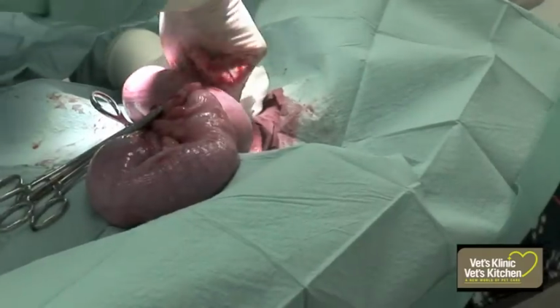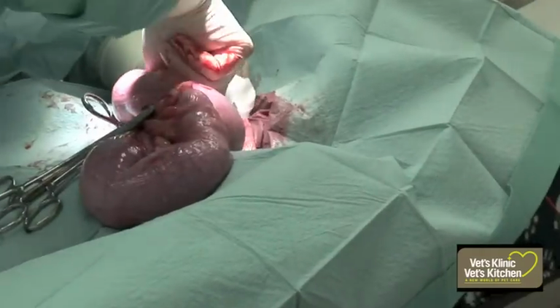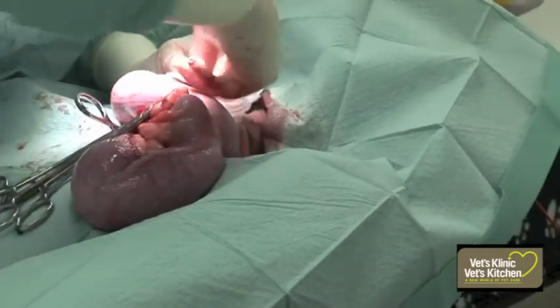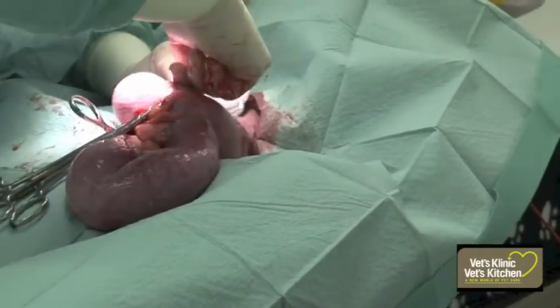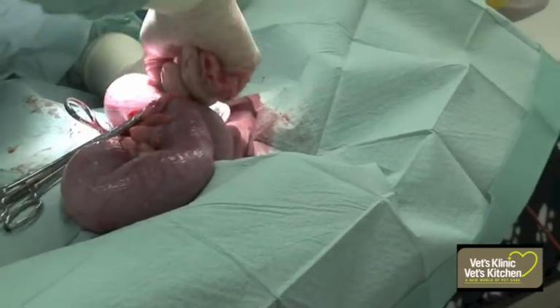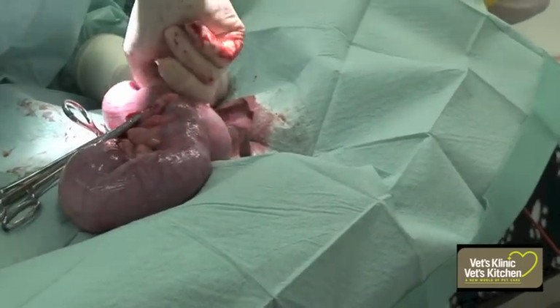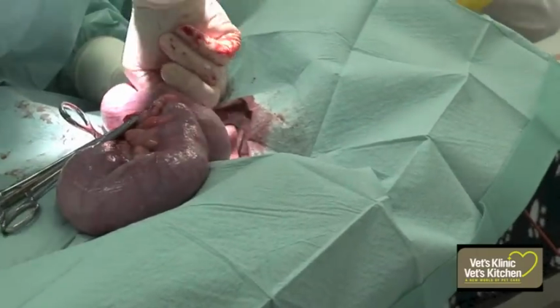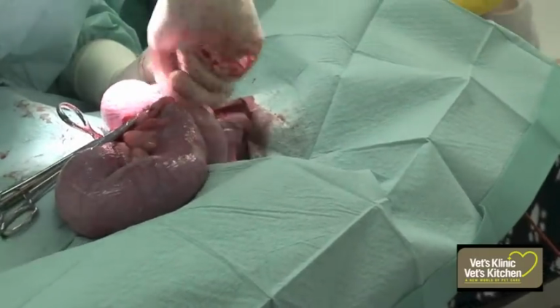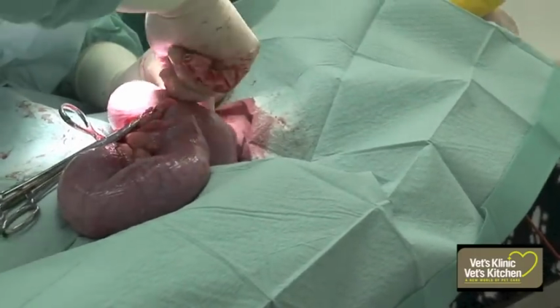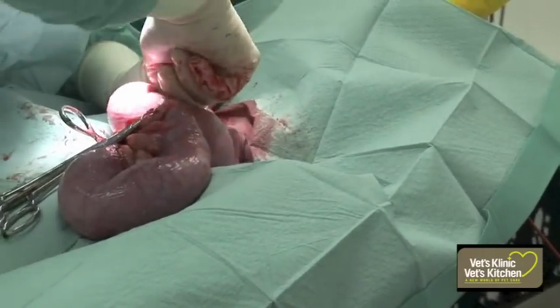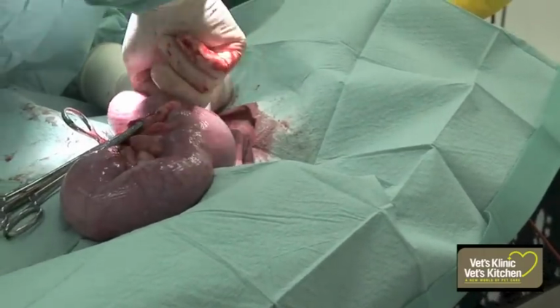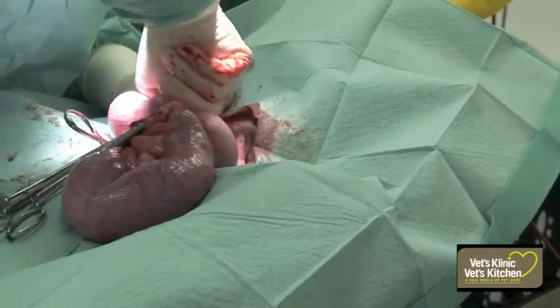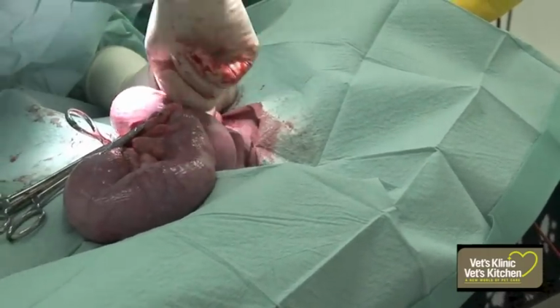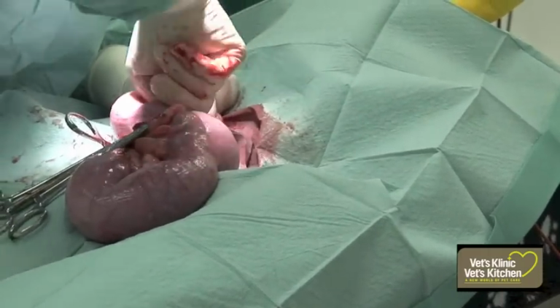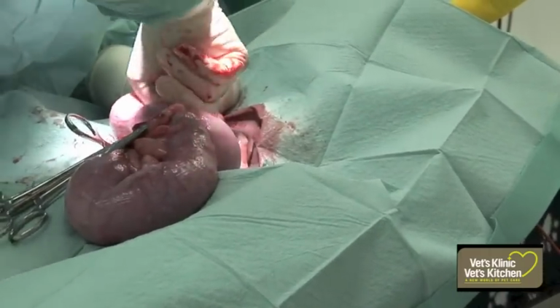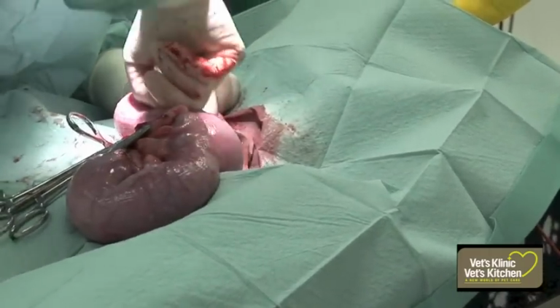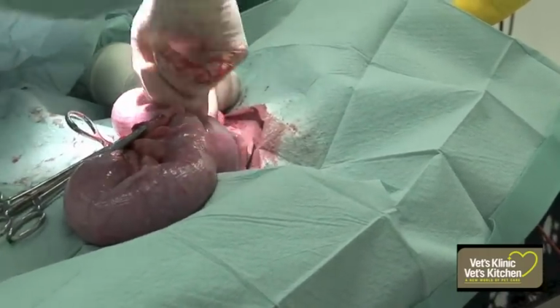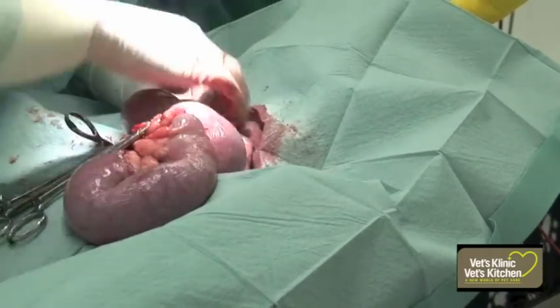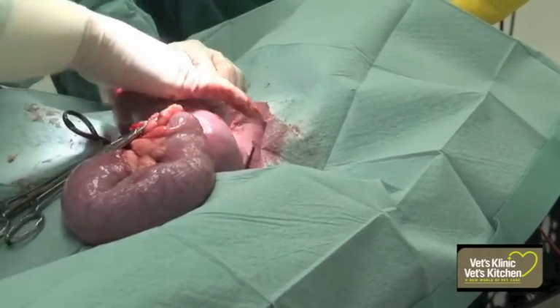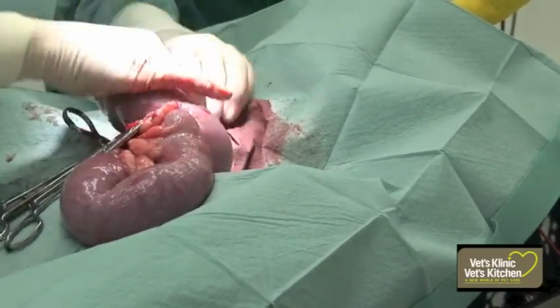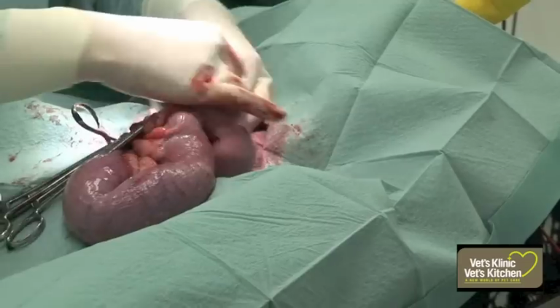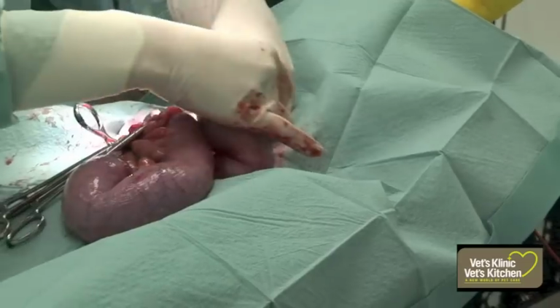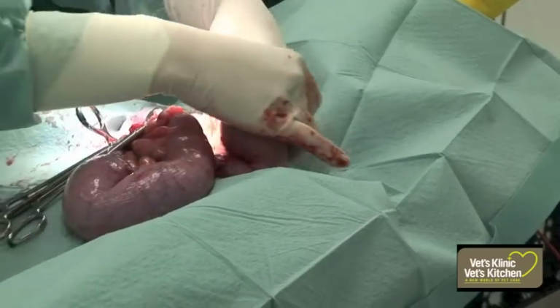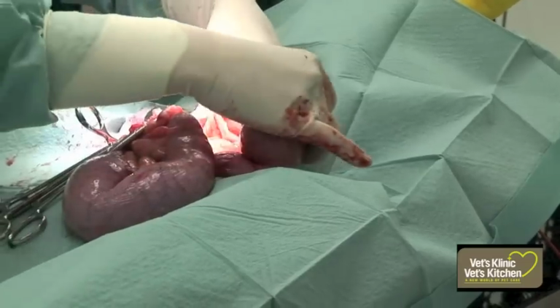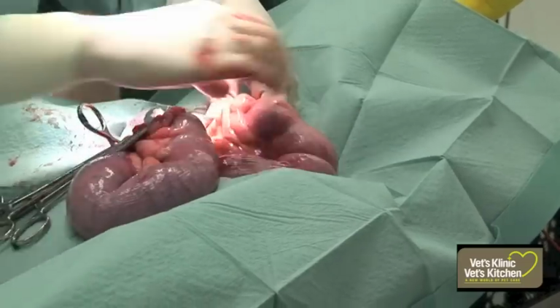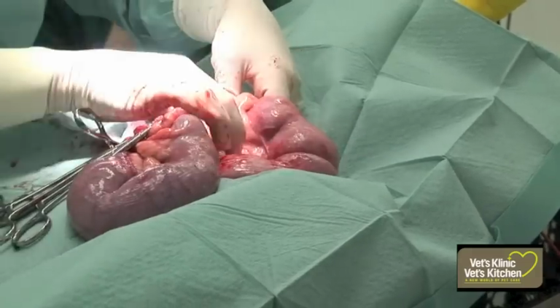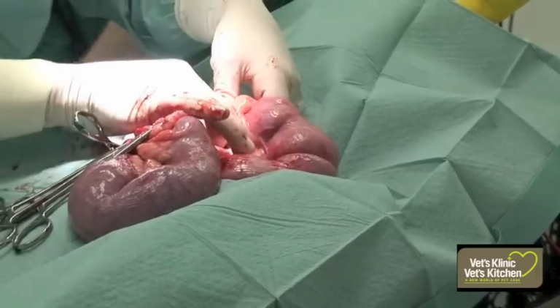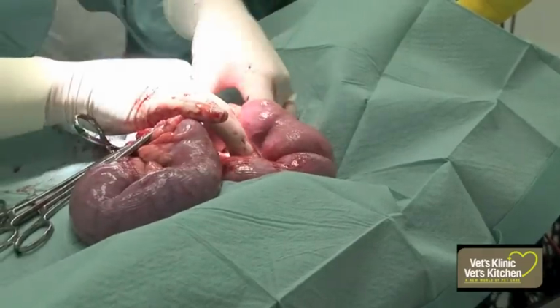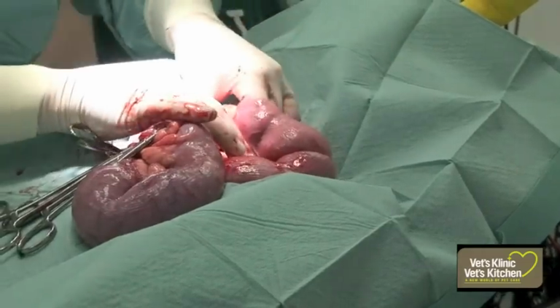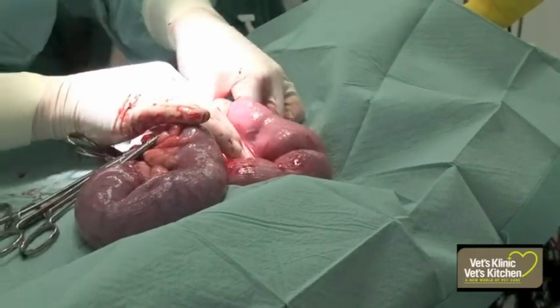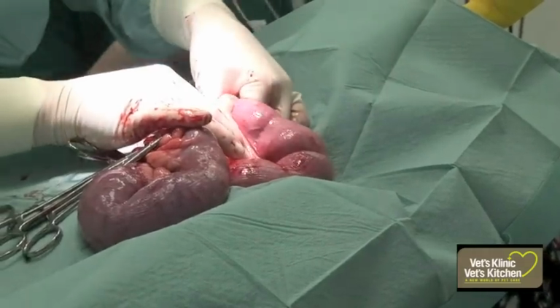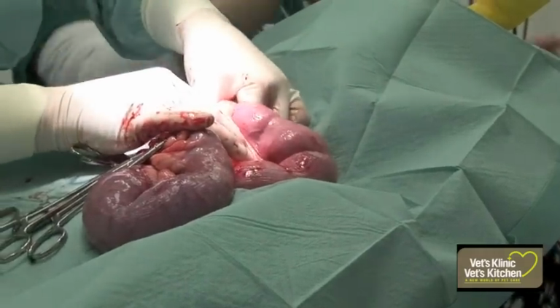She was put on intravenous fluids and antibiotics prior to surgery. Tara then underwent surgery to remove her uterus later on that afternoon.